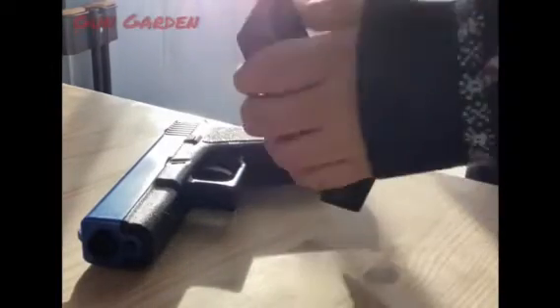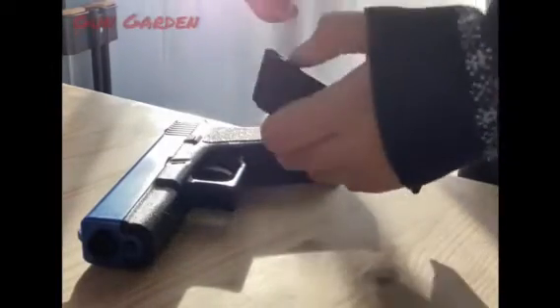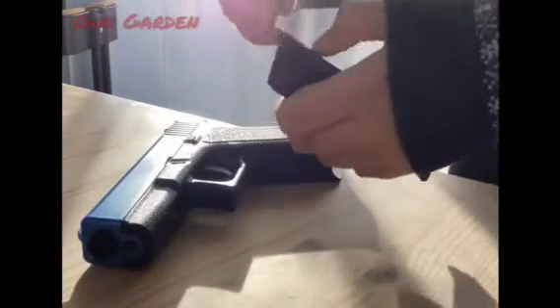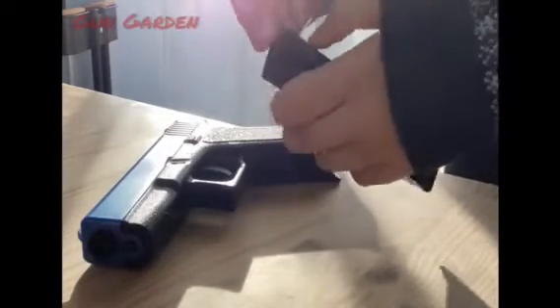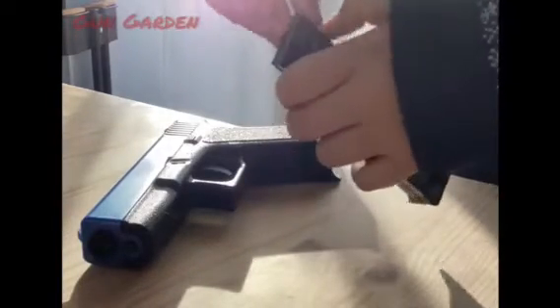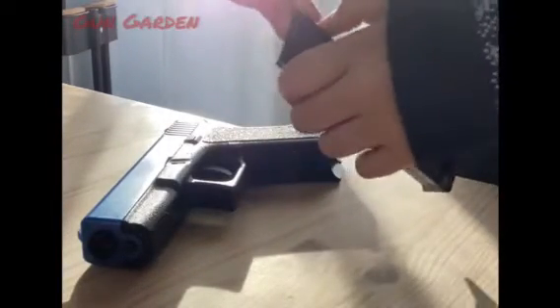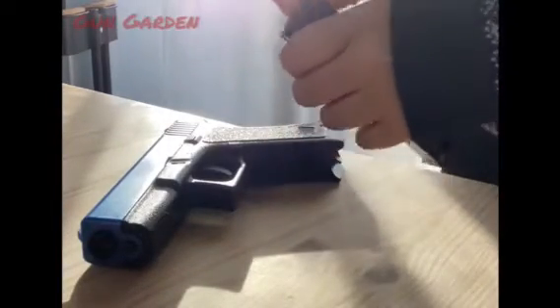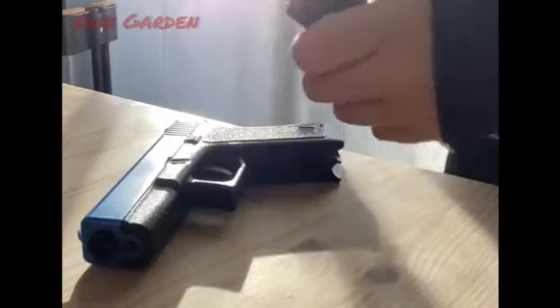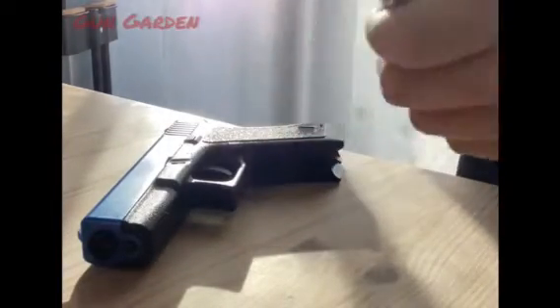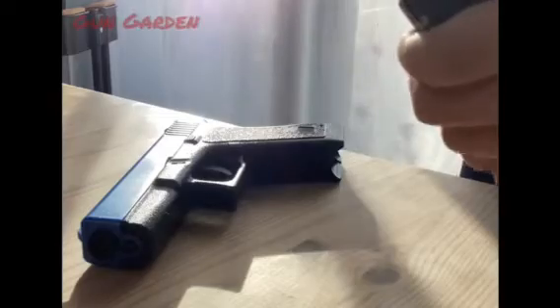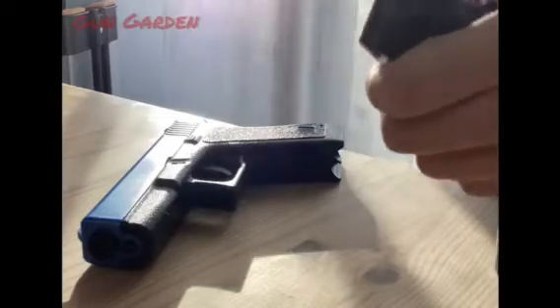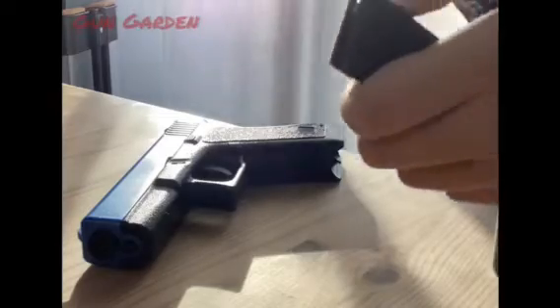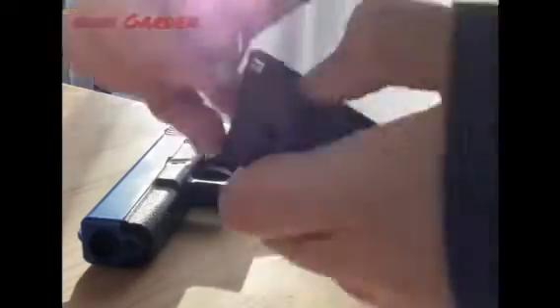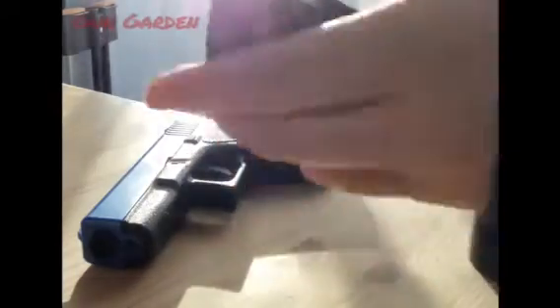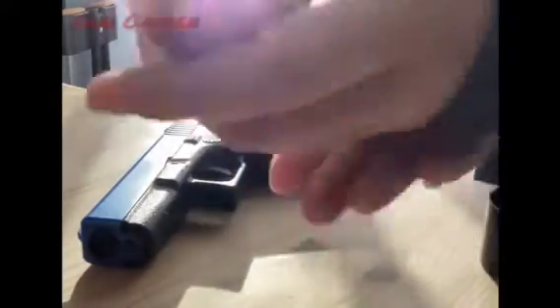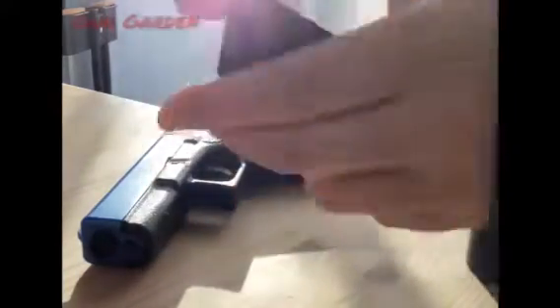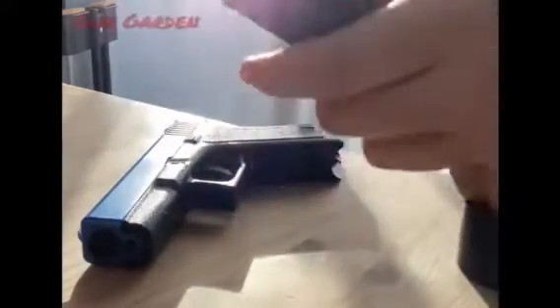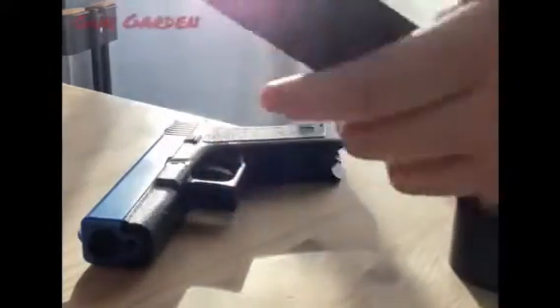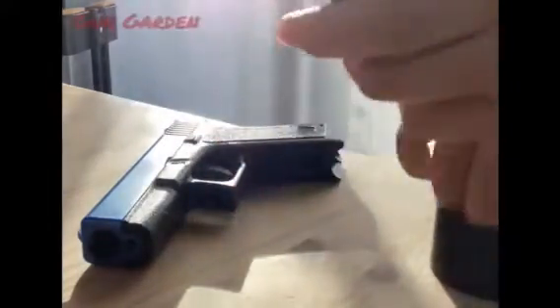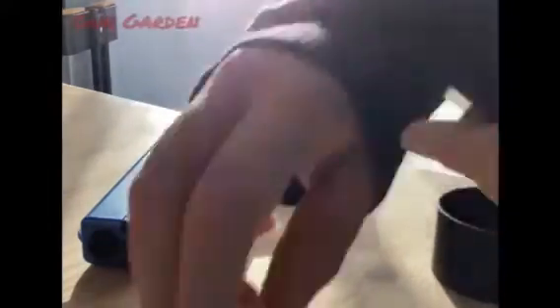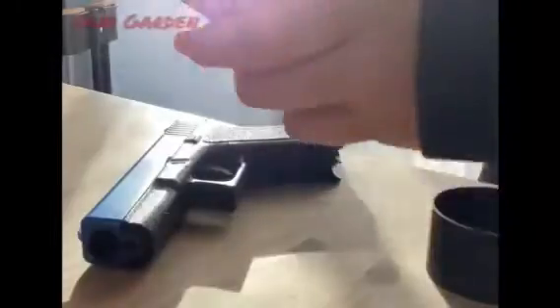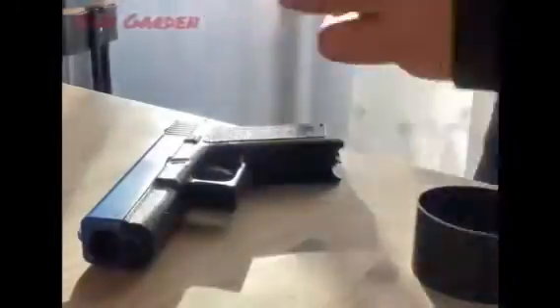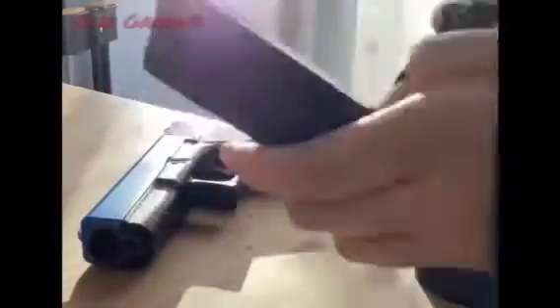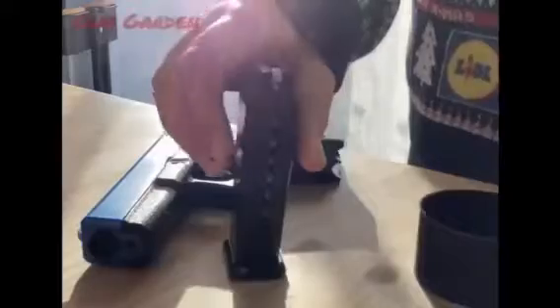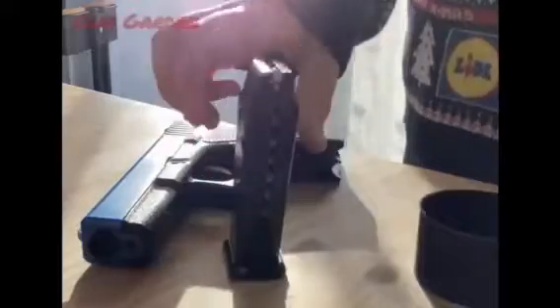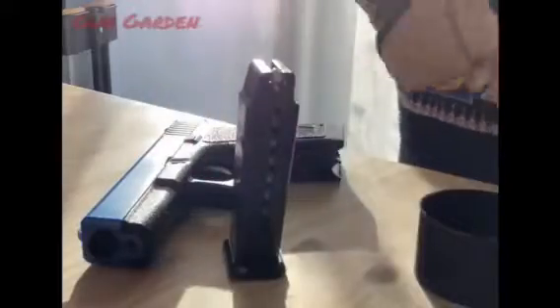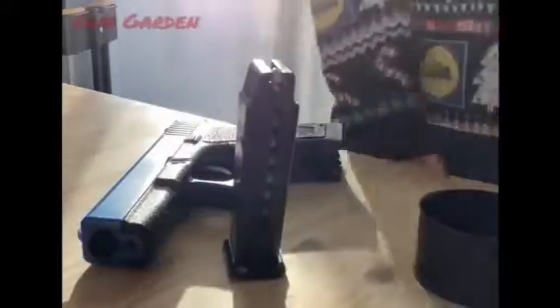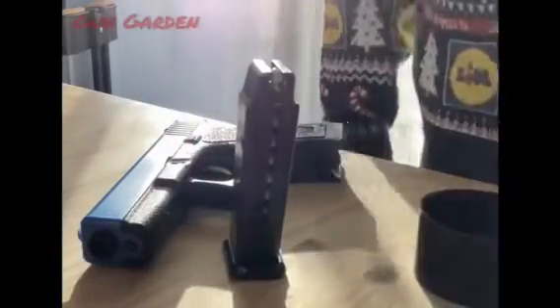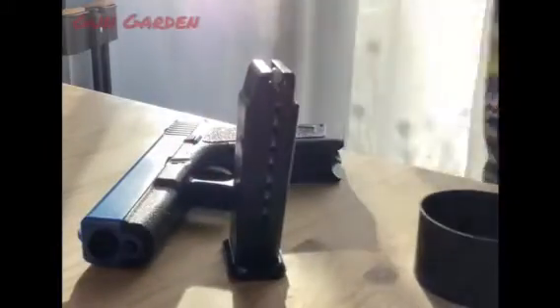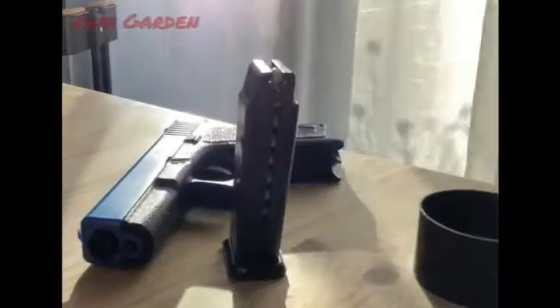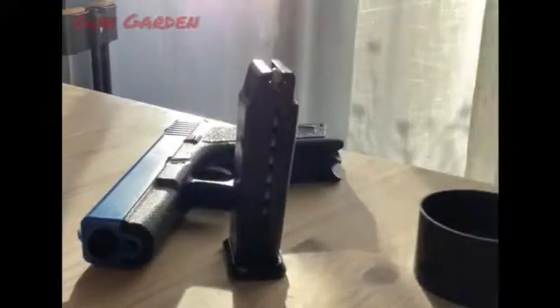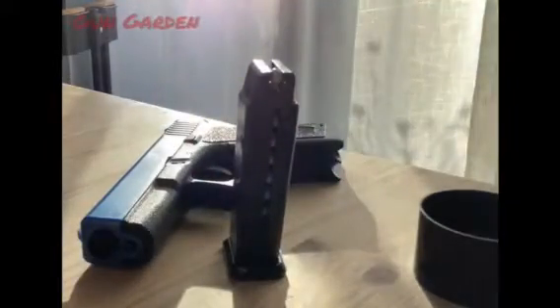You can use a speed loader, but I'm just doing it manually. The gun holds 15 rounds.